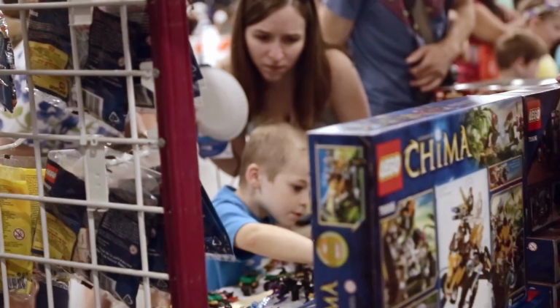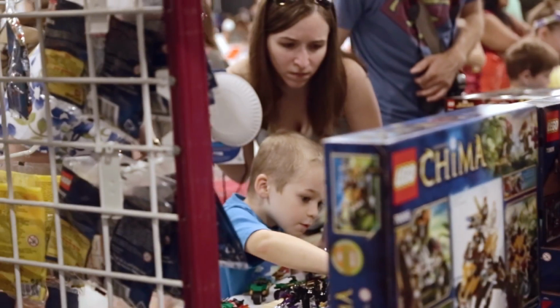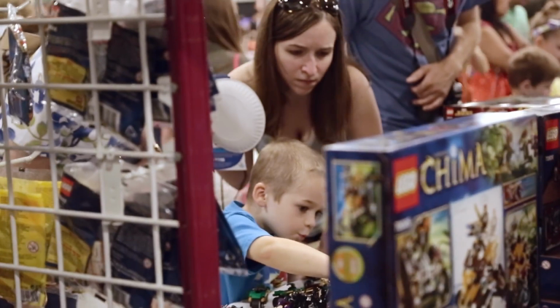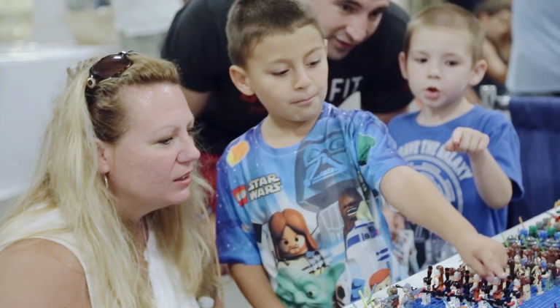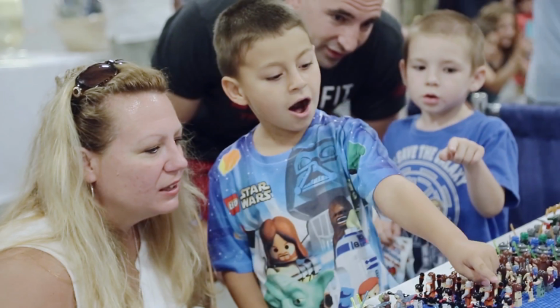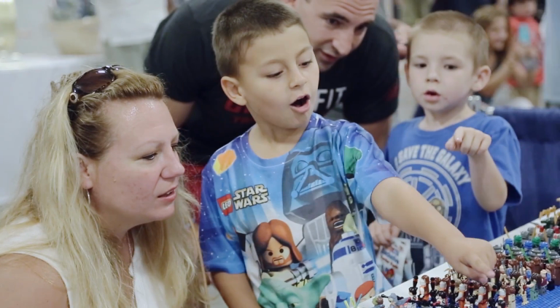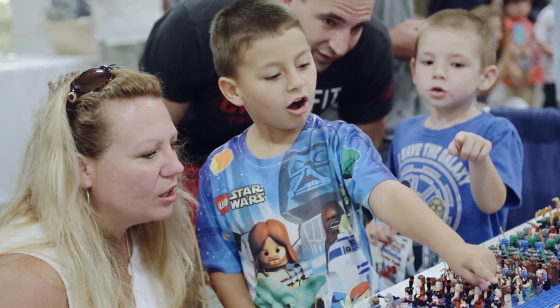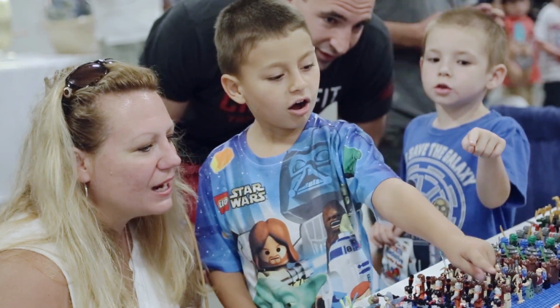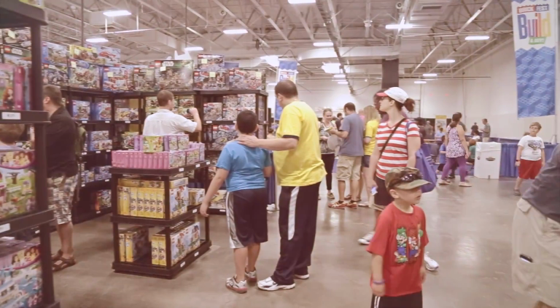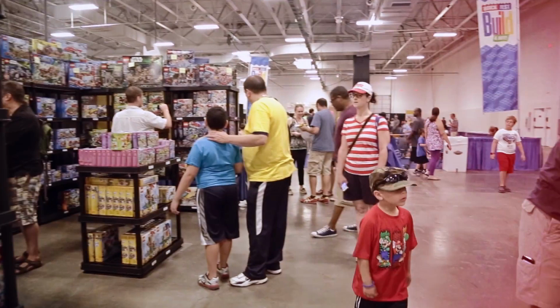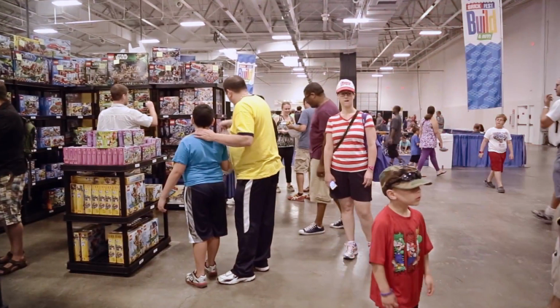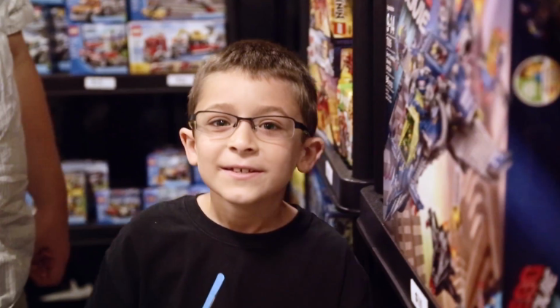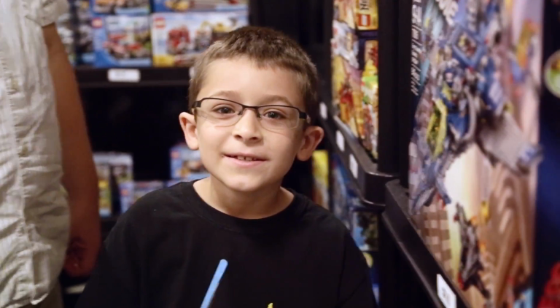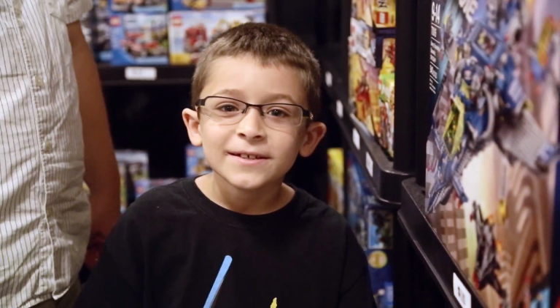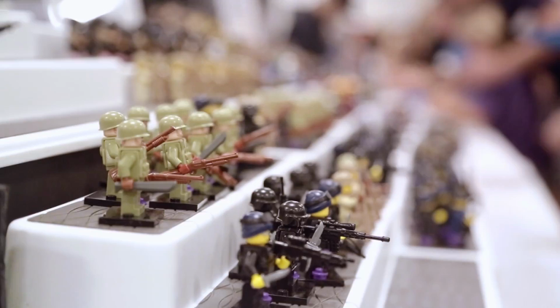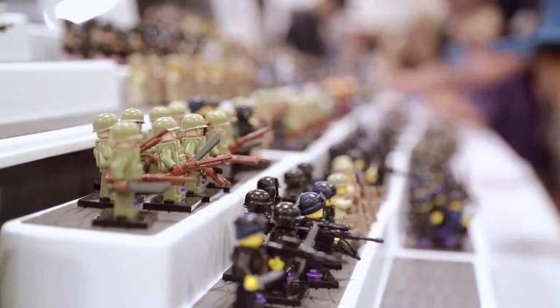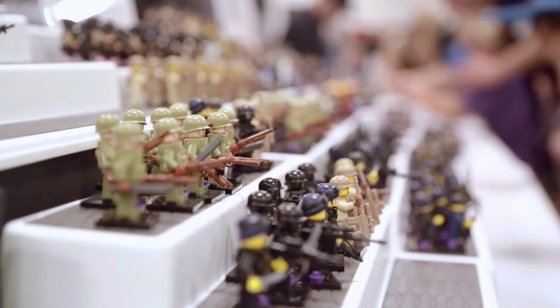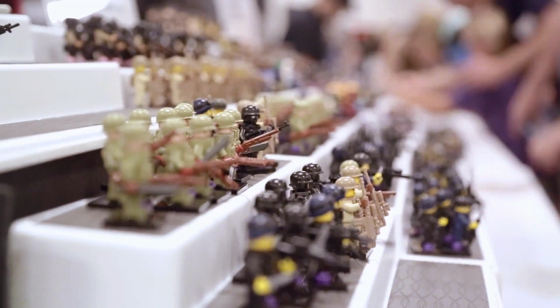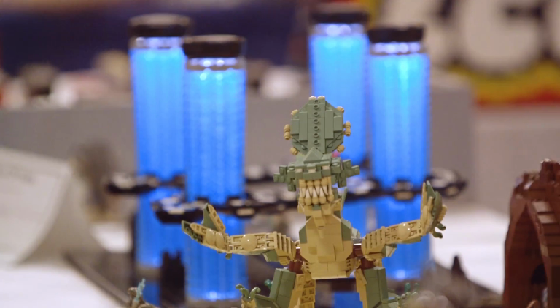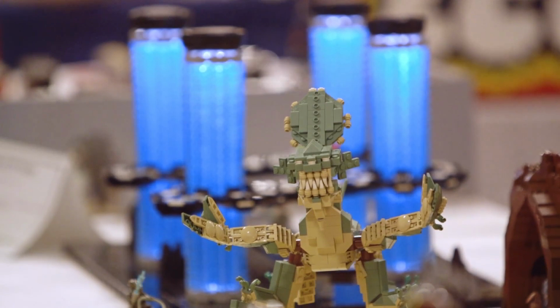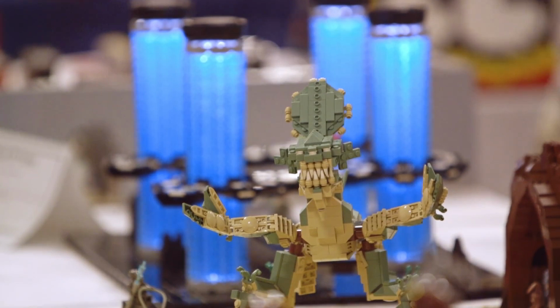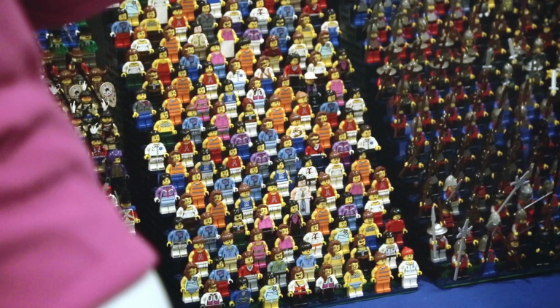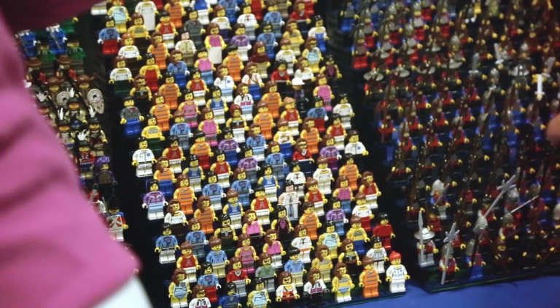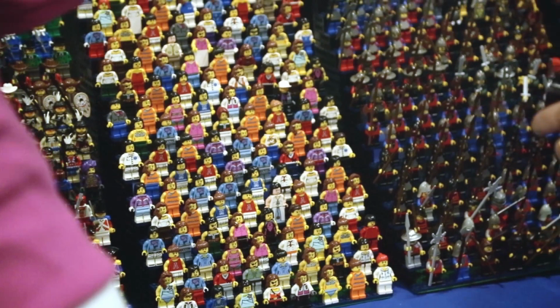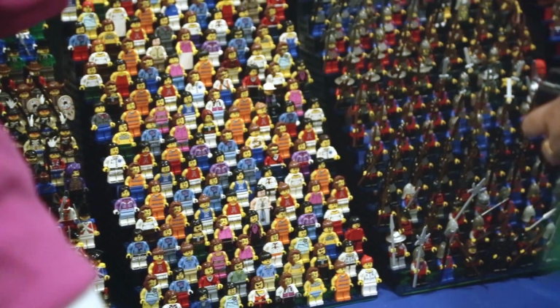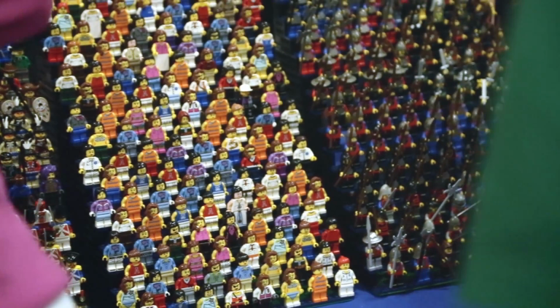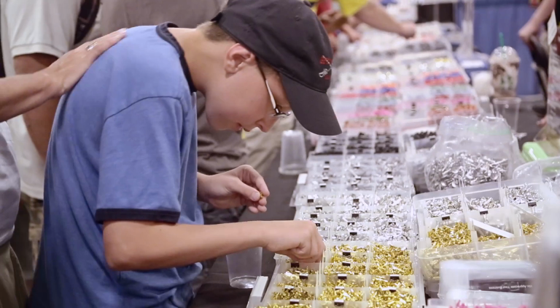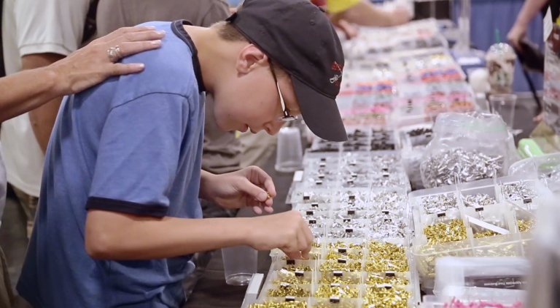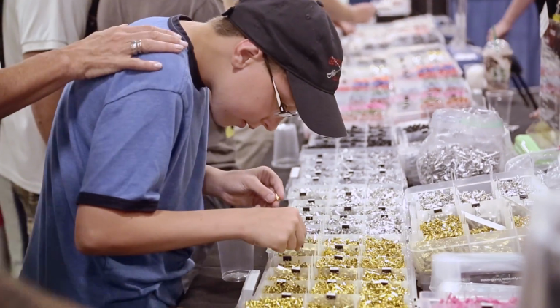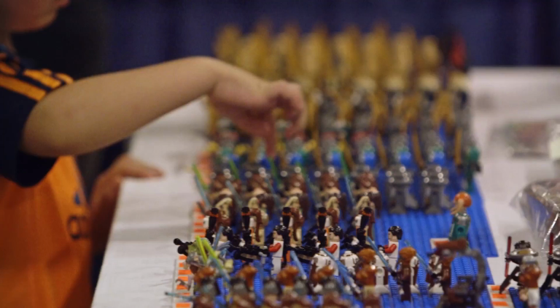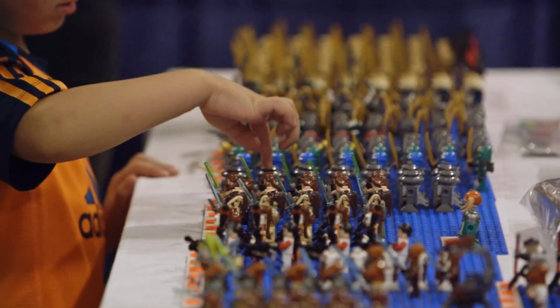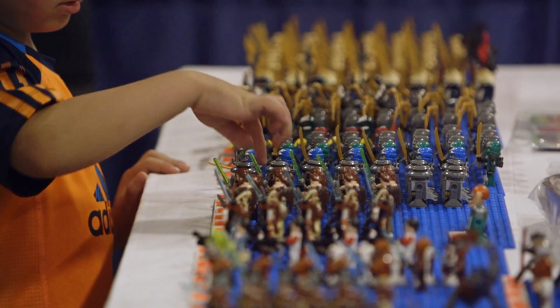We have tons of vendors covering all different types of Lego aspects — vintage sets, new sets, mini figures on their own. Everything you can imagine is available in the vending area.